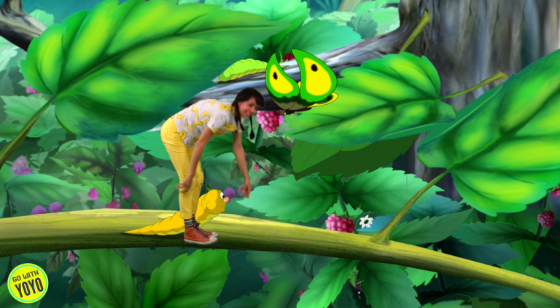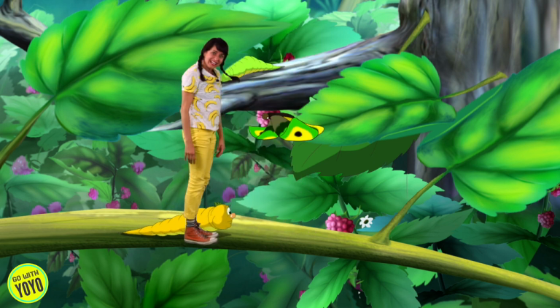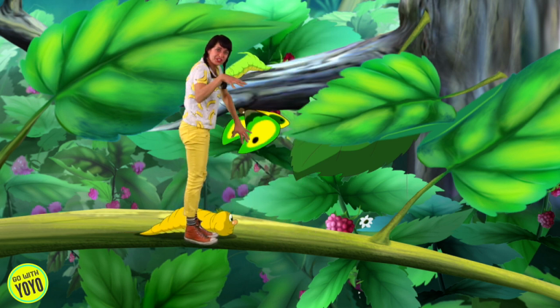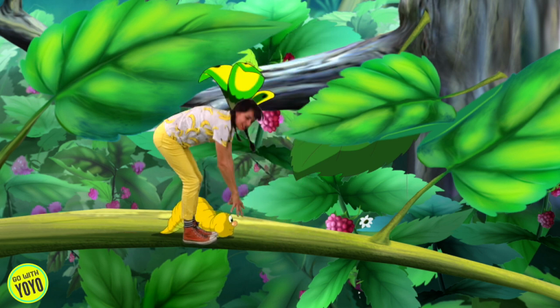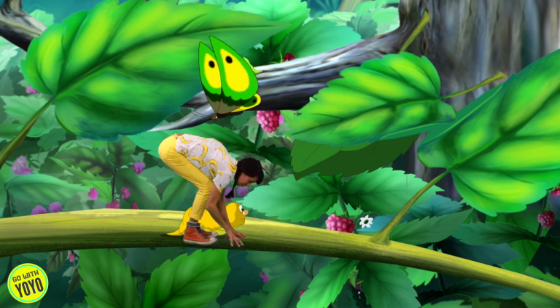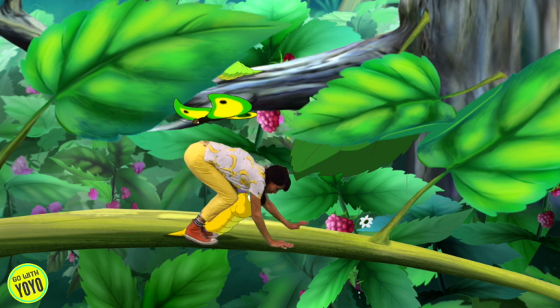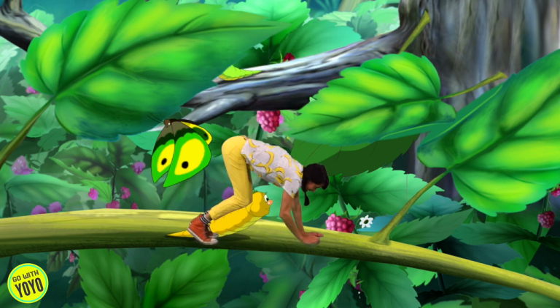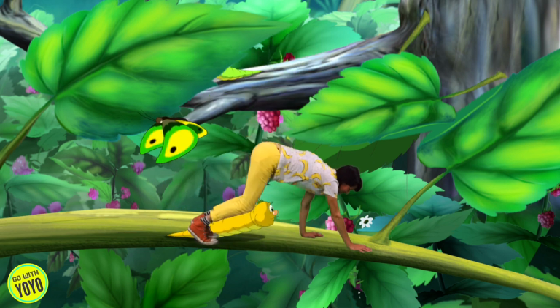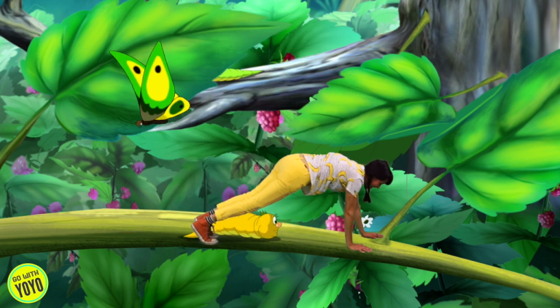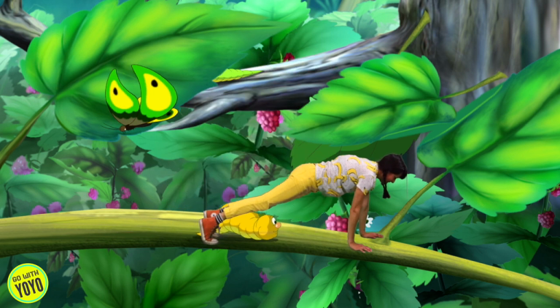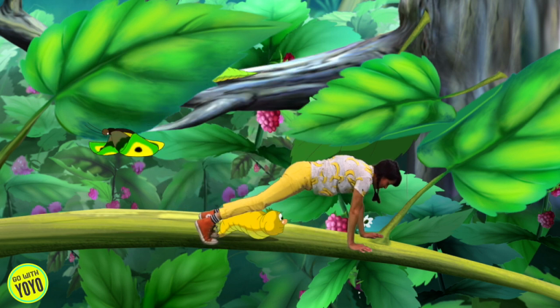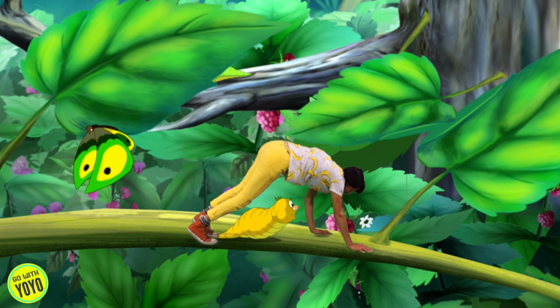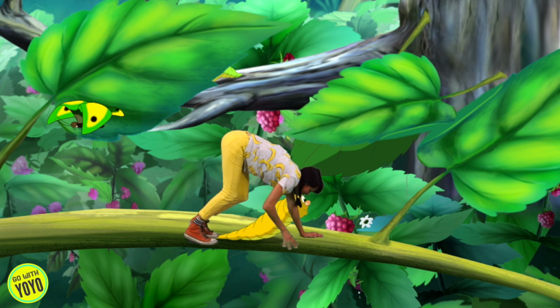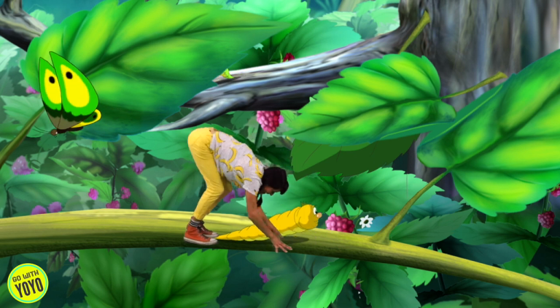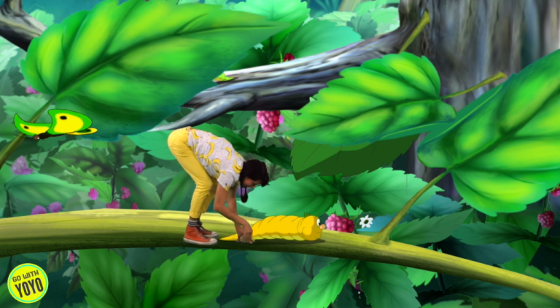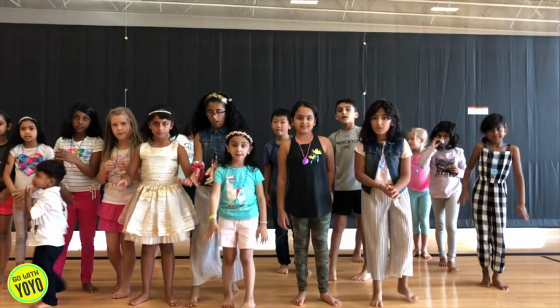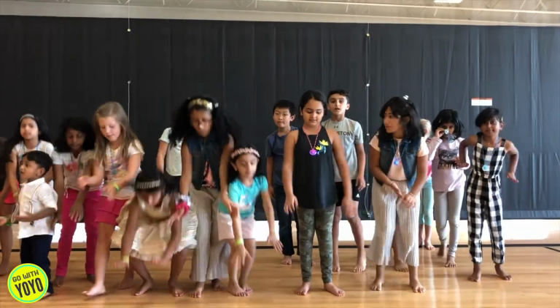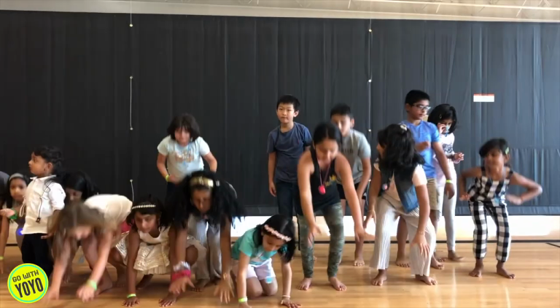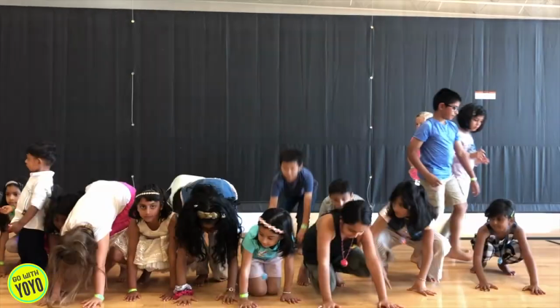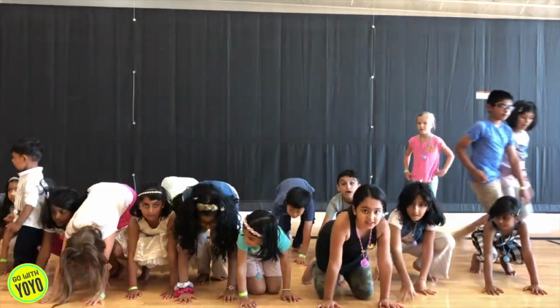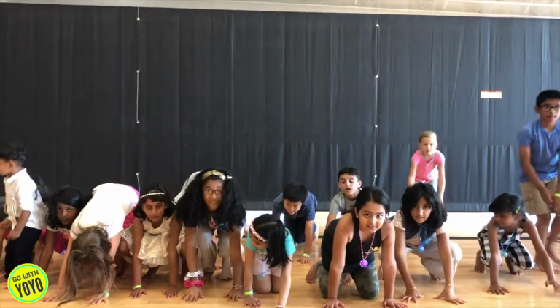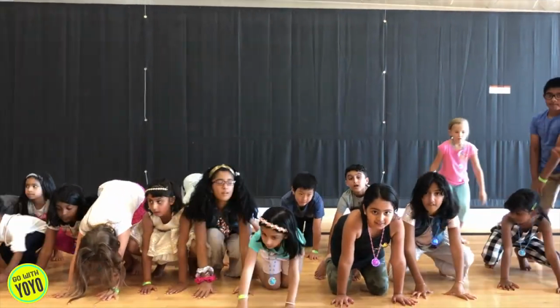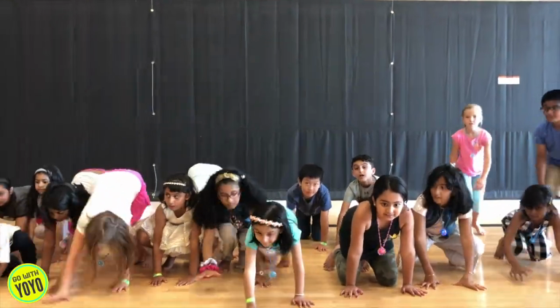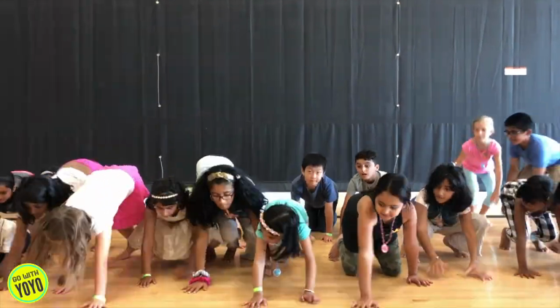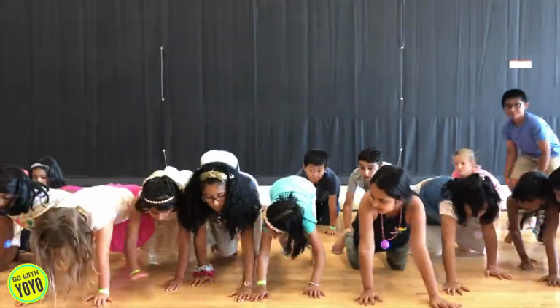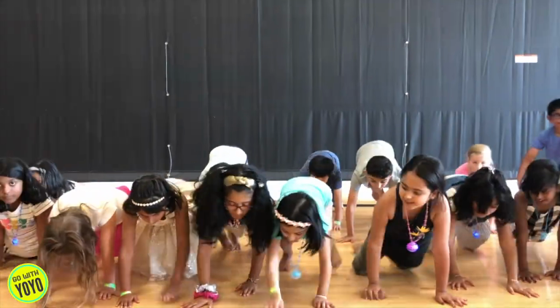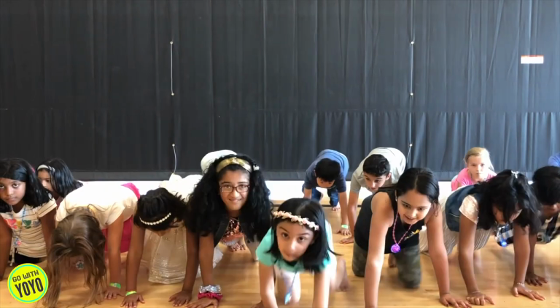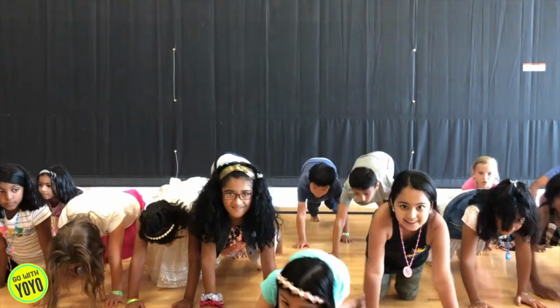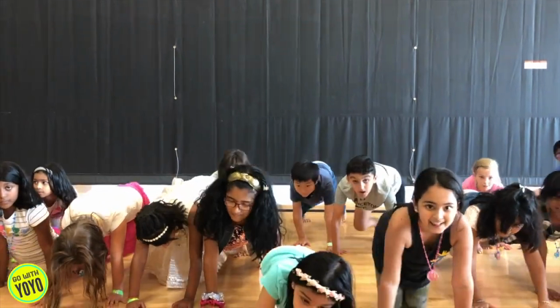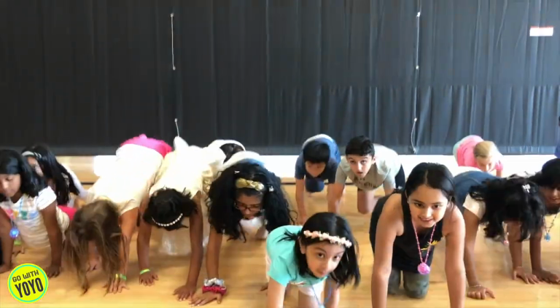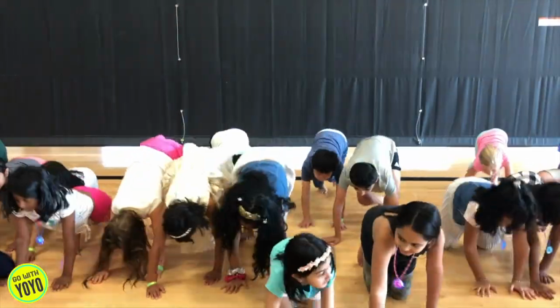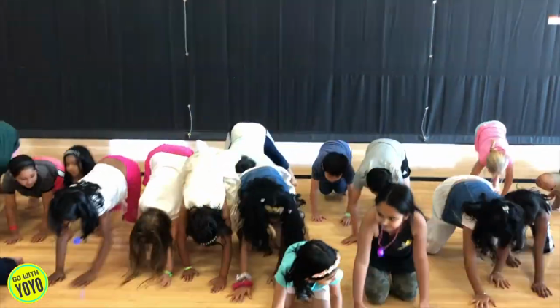Let's try it again. Put your hands on the floor. Walk your hands out. Walk your hands back up. Let me see you do it. Ha-ha! That's it, you got it.